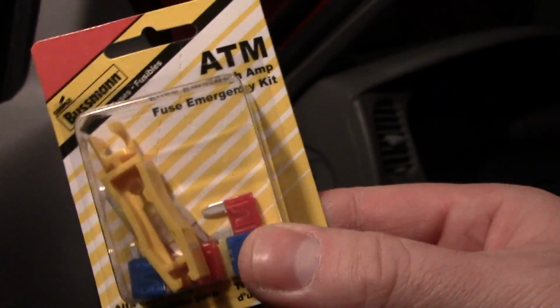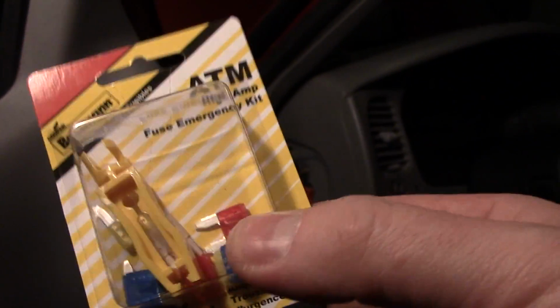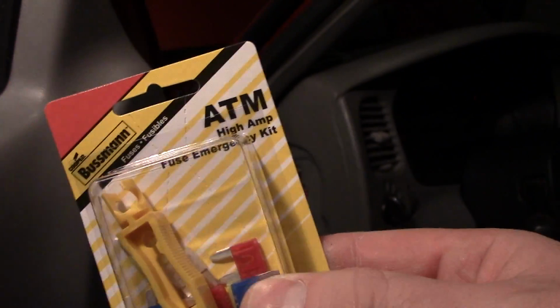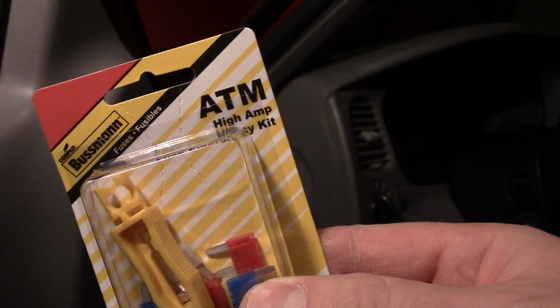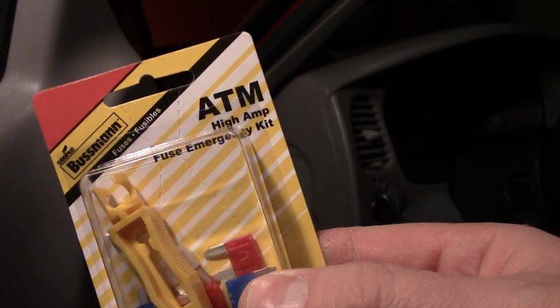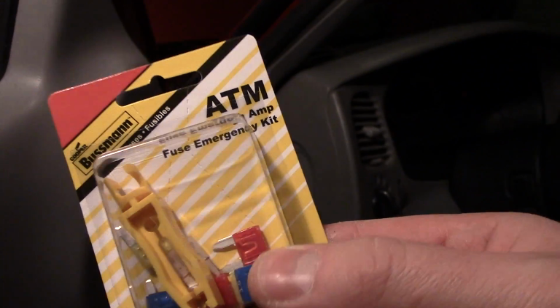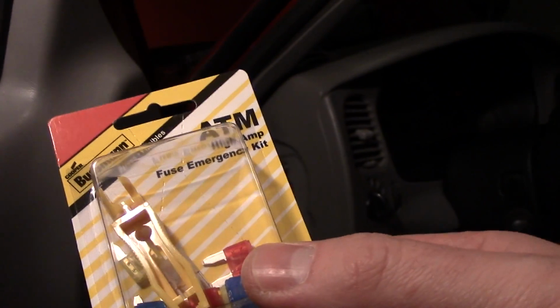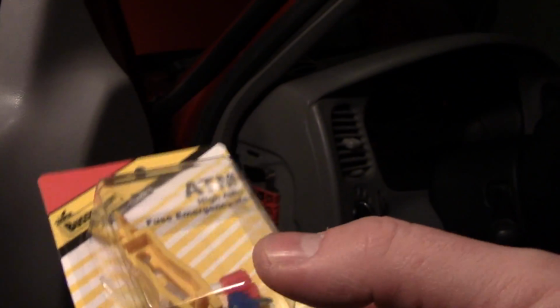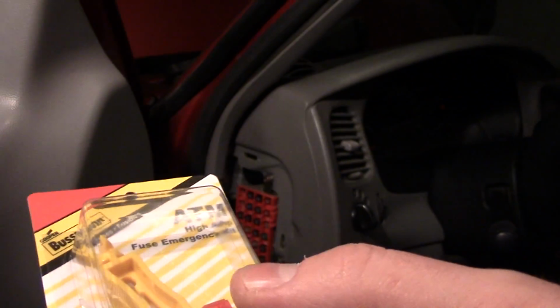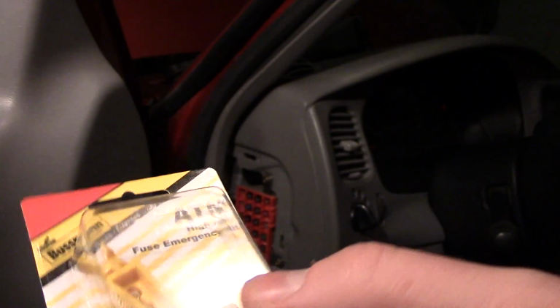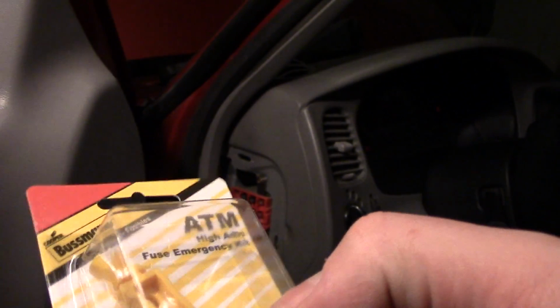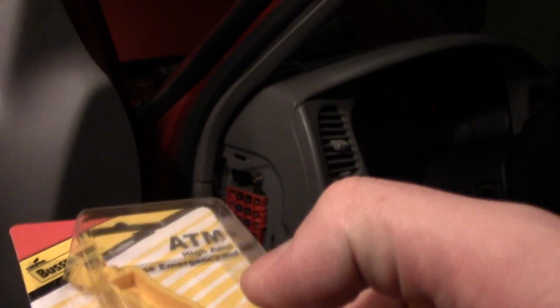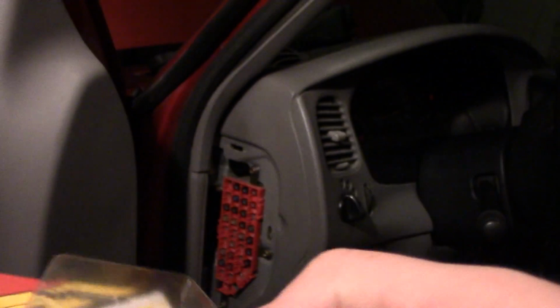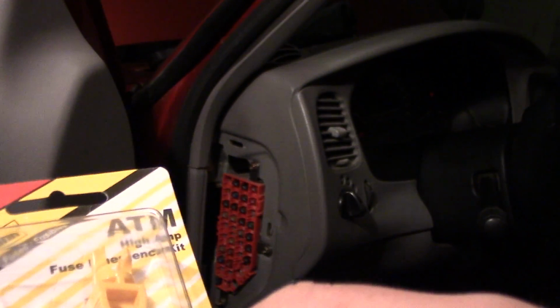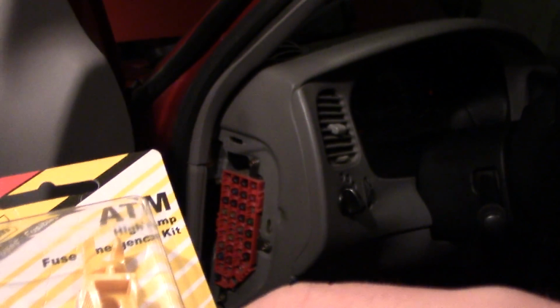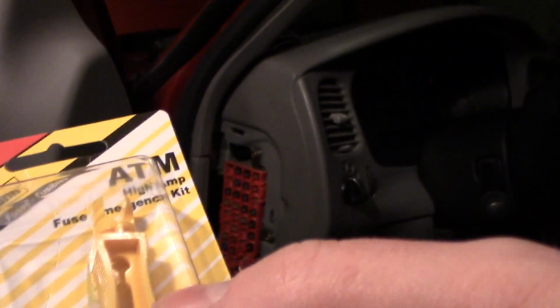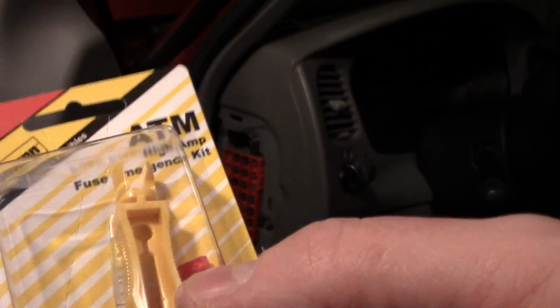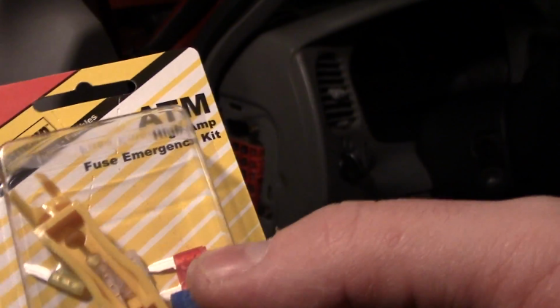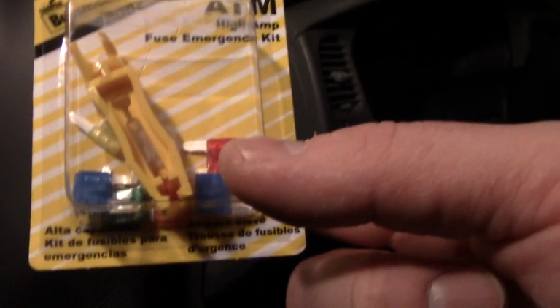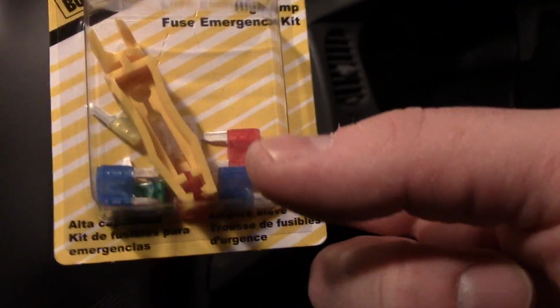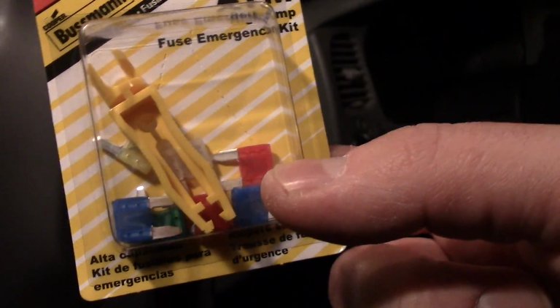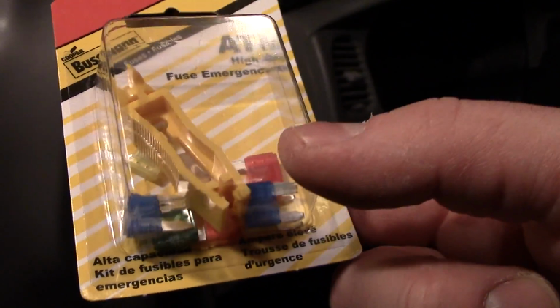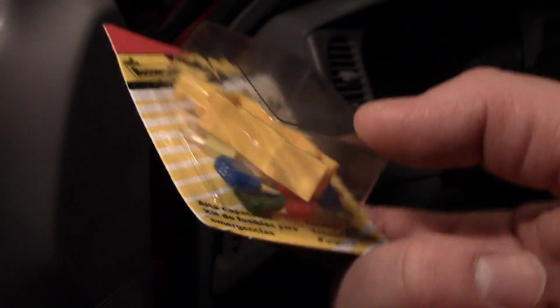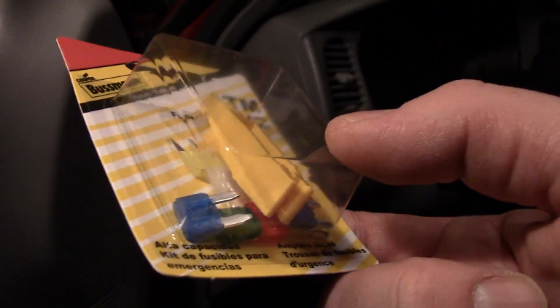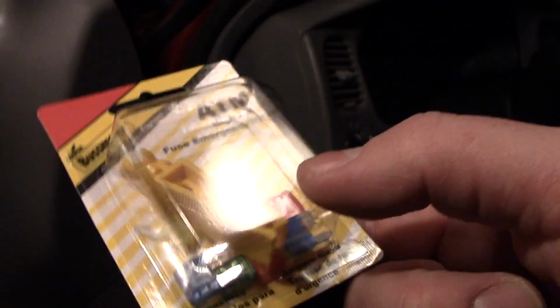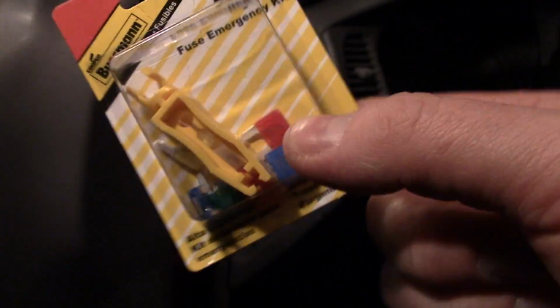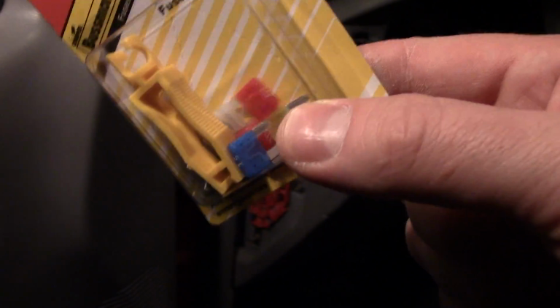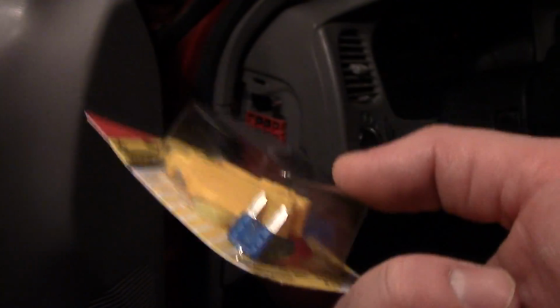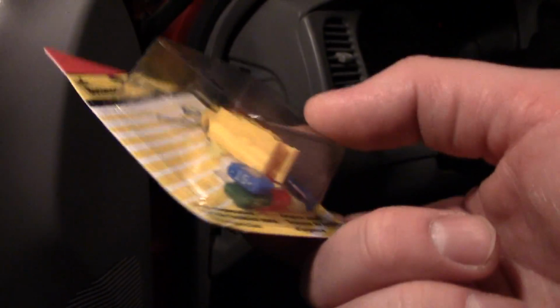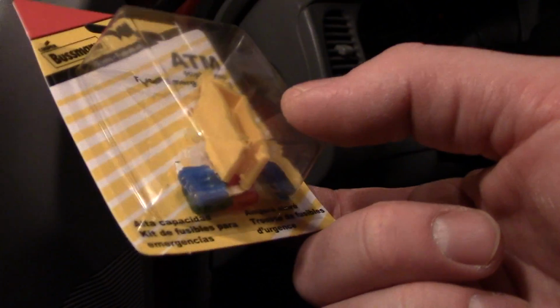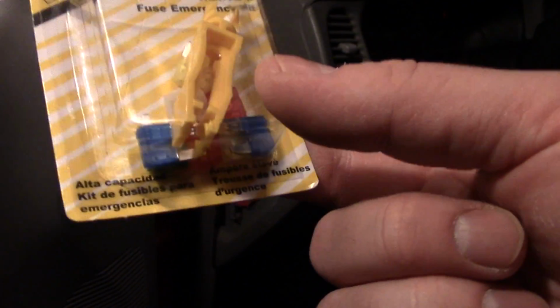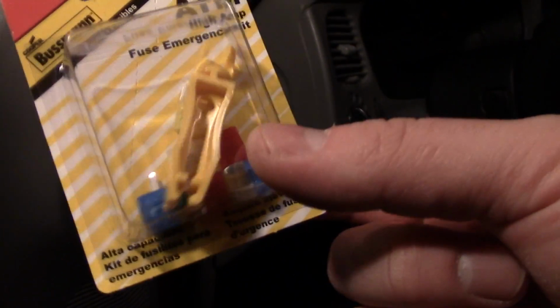This particular one is an ATM high amp fuse. You can get these pretty cheaply at pretty much any store — Walmart, any auto store will have them.